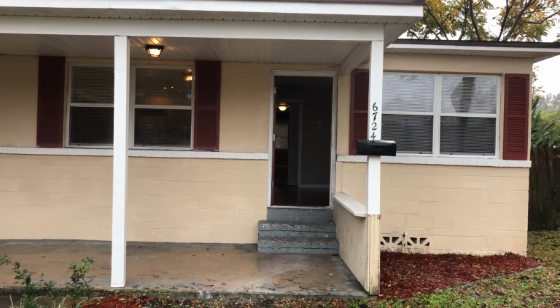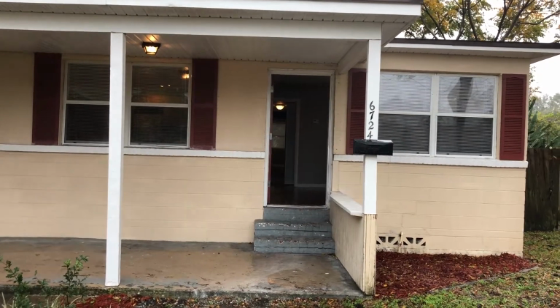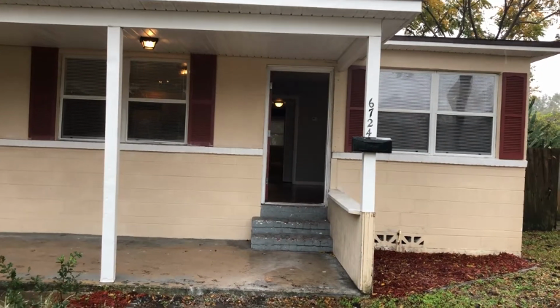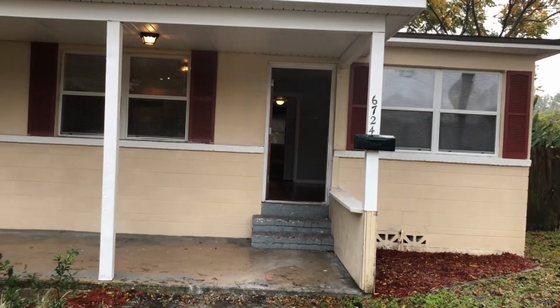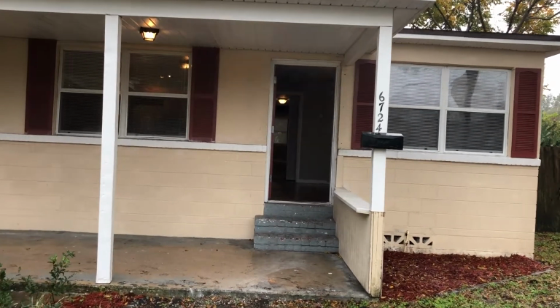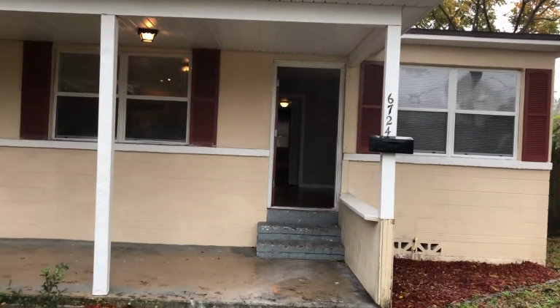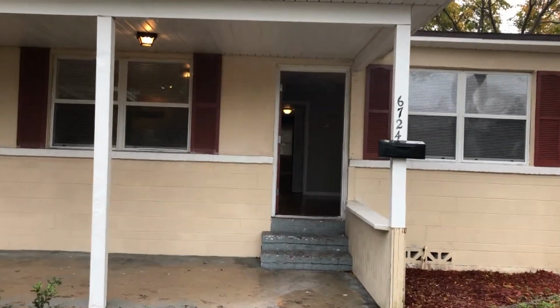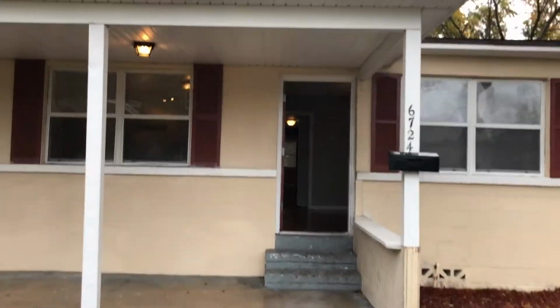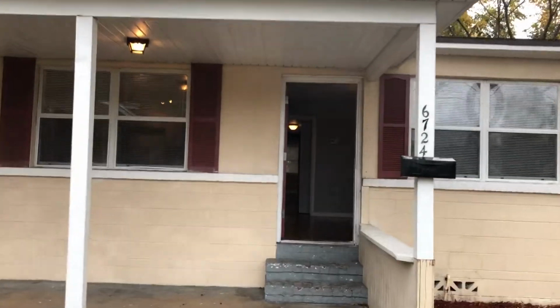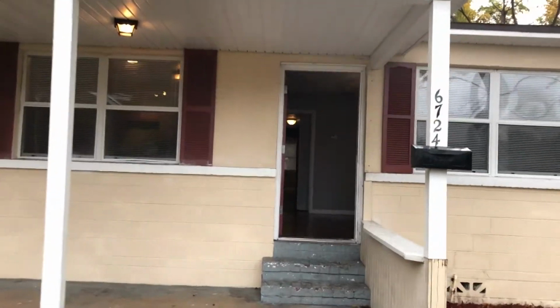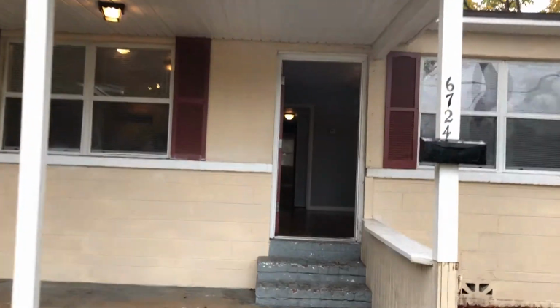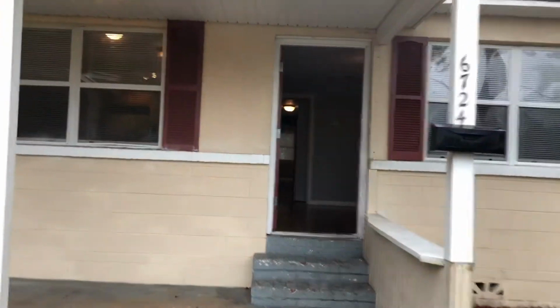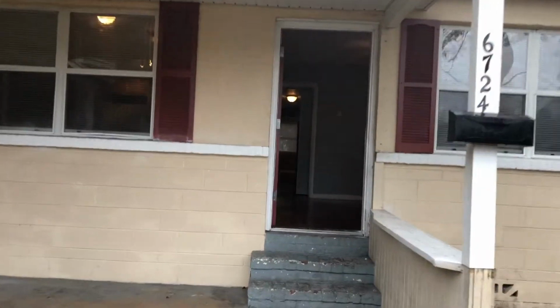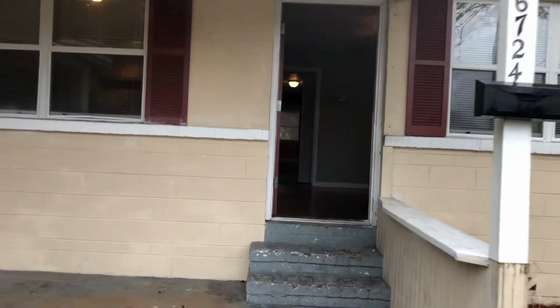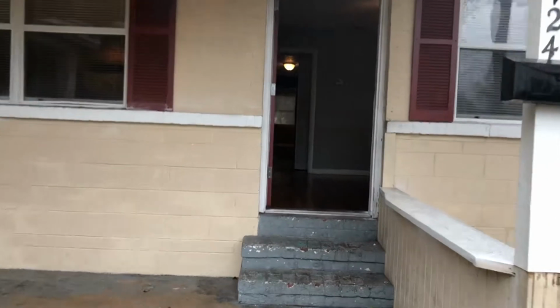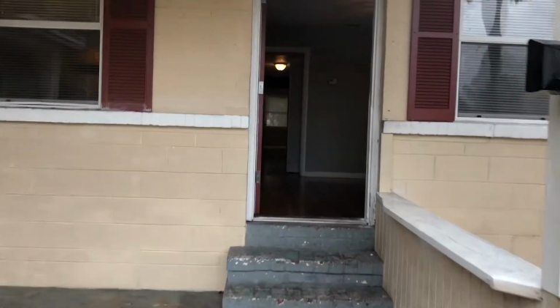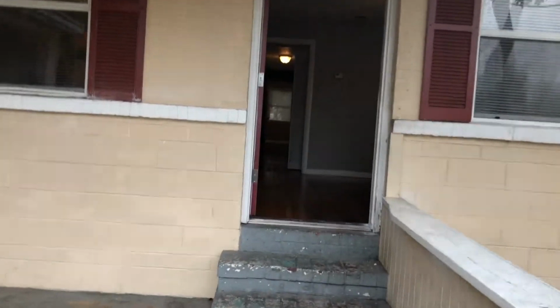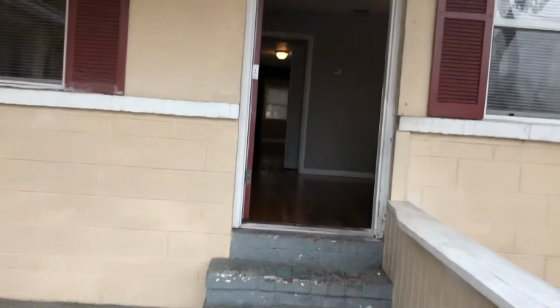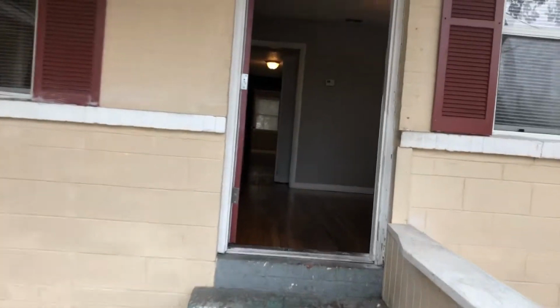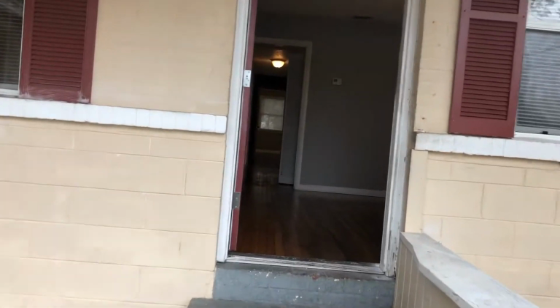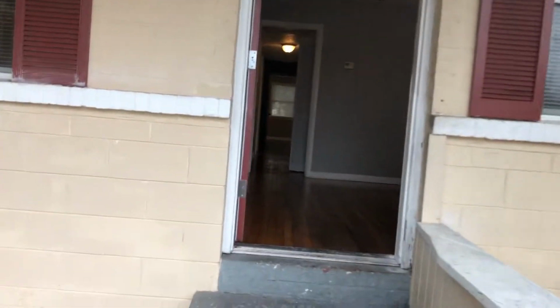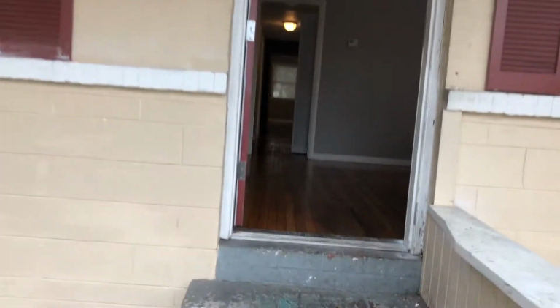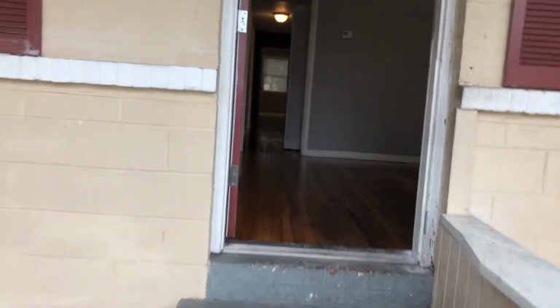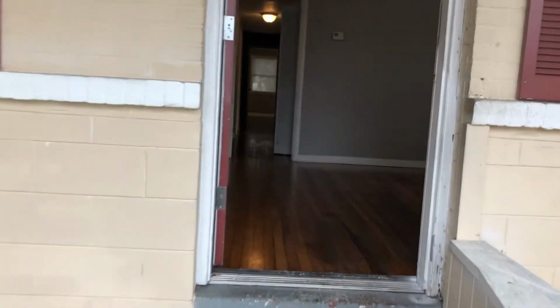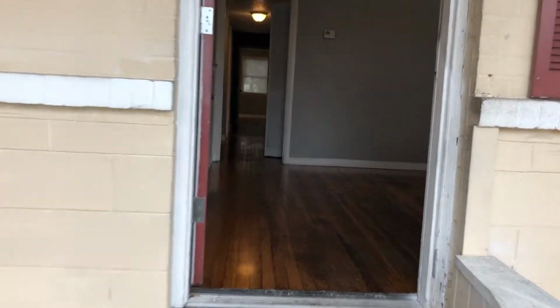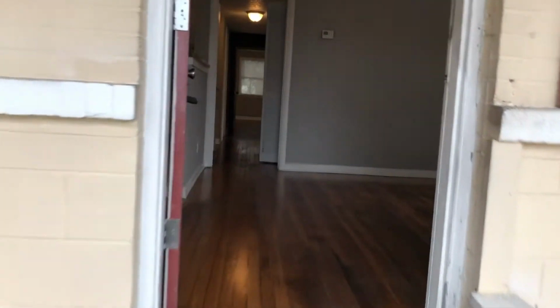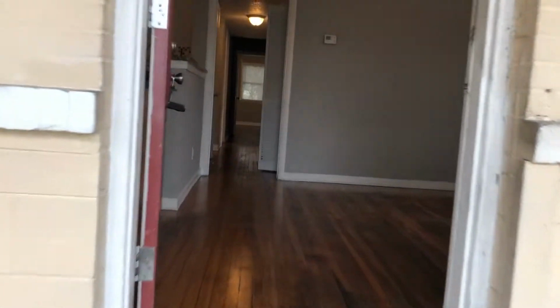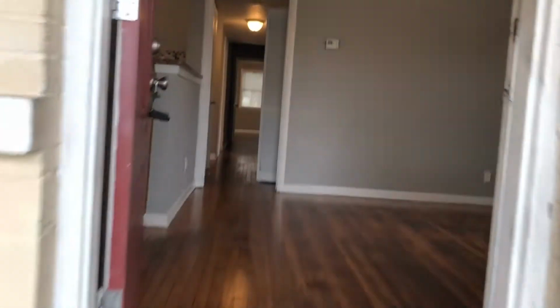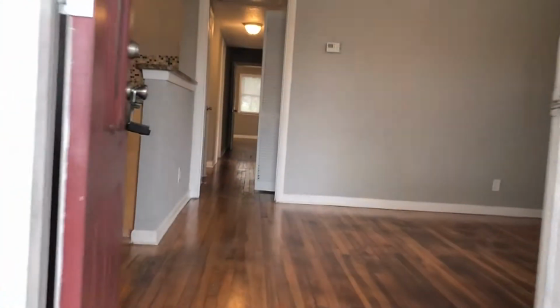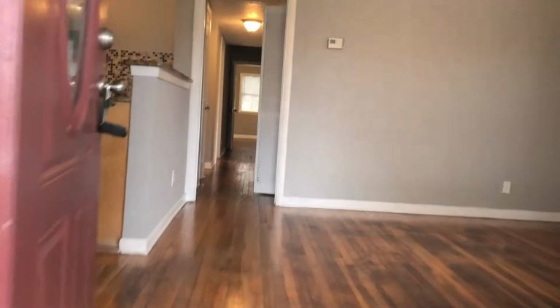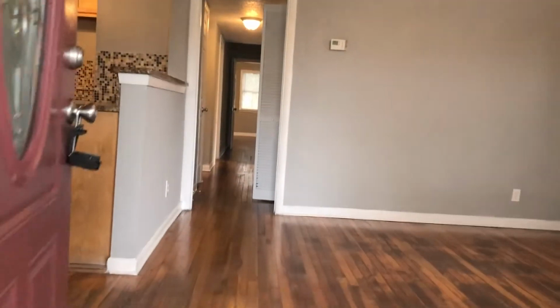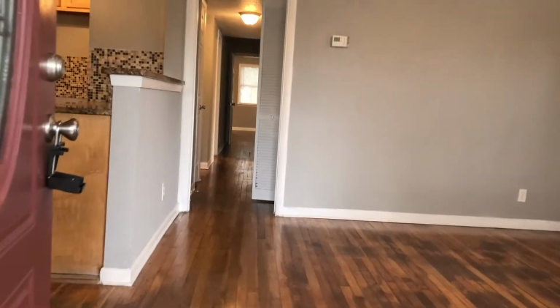Hi, this is Candace with JWB. We're here at 6724 Lotus Road to do a final walk on a four-bedroom, two-bathroom property turn here in Jacksonville, Florida.